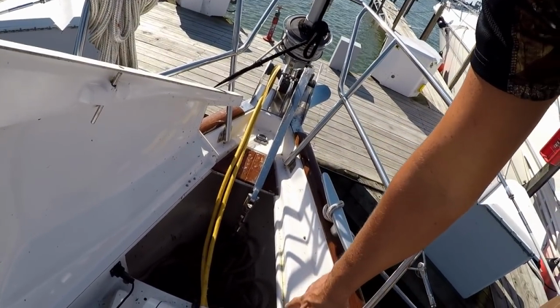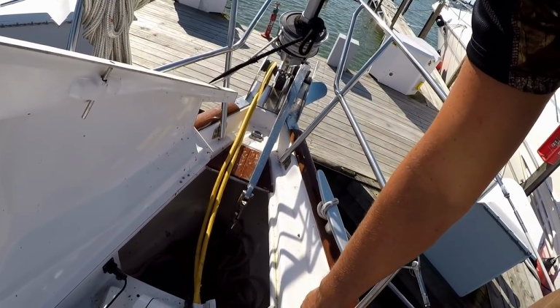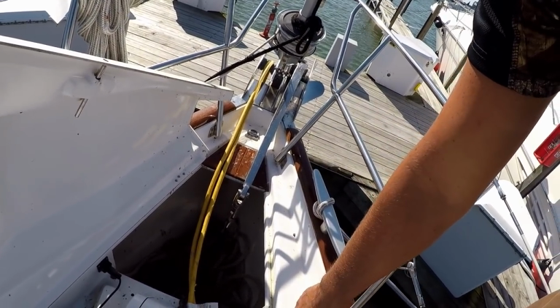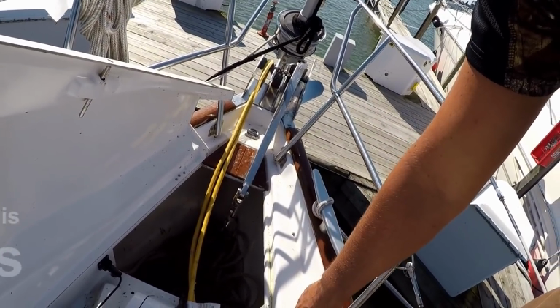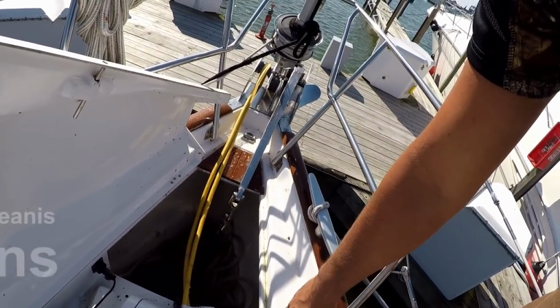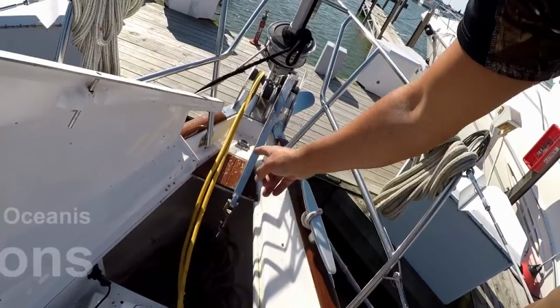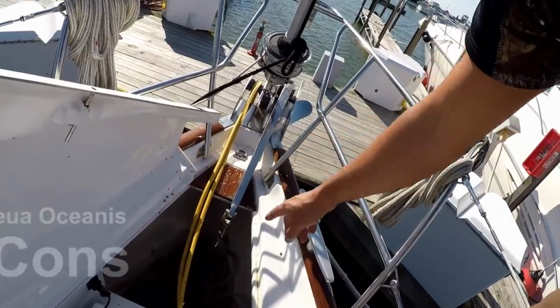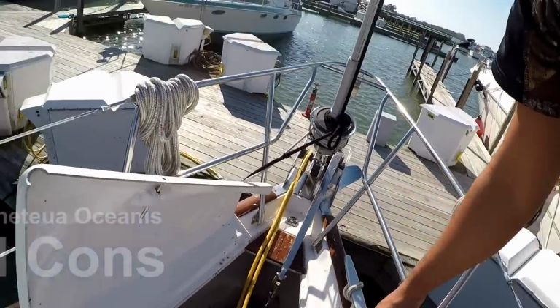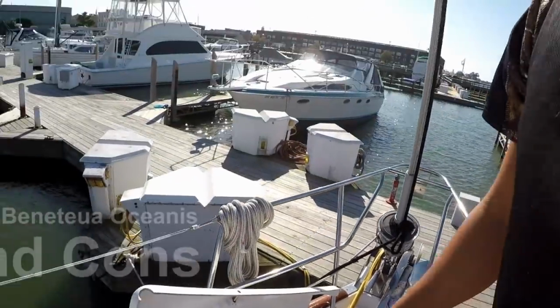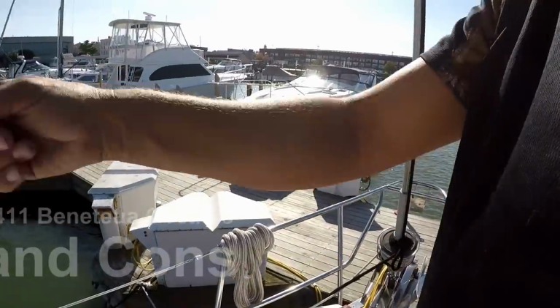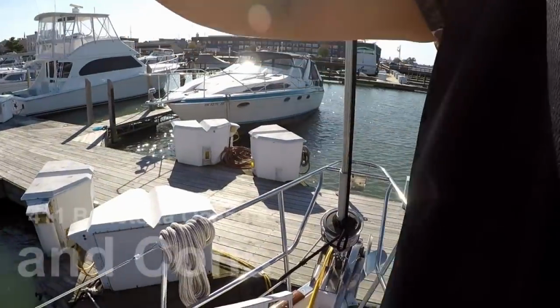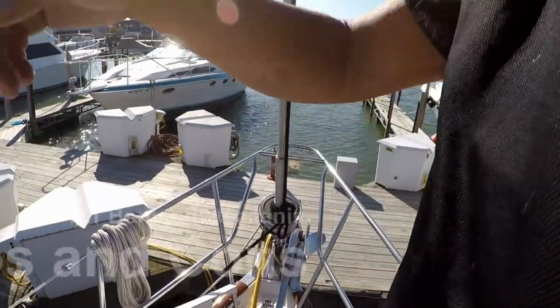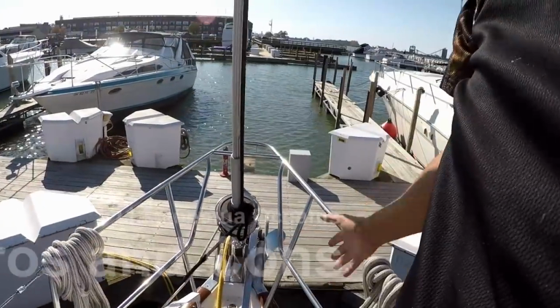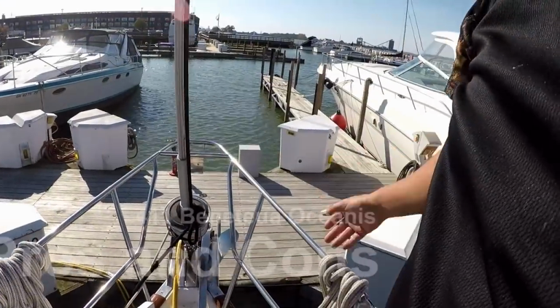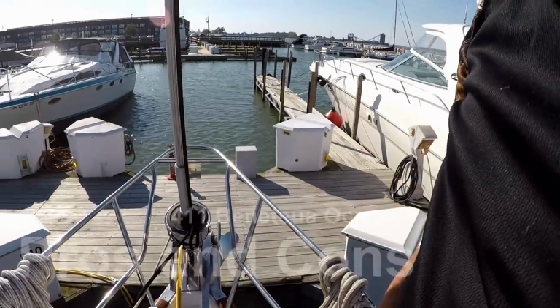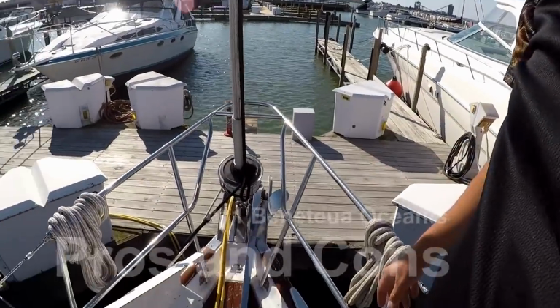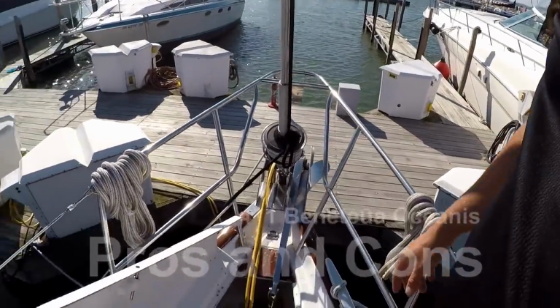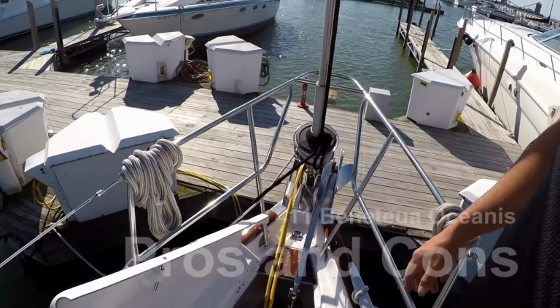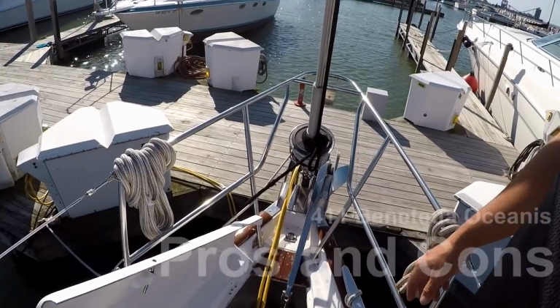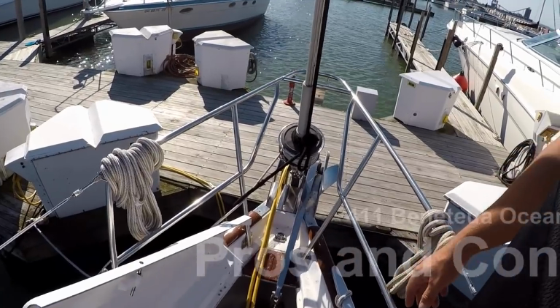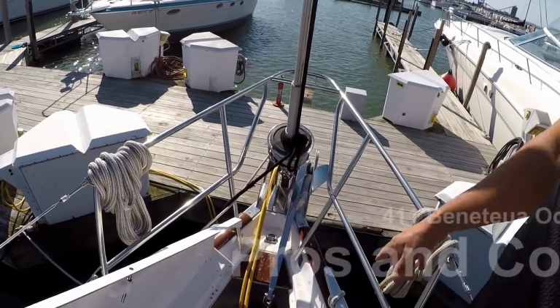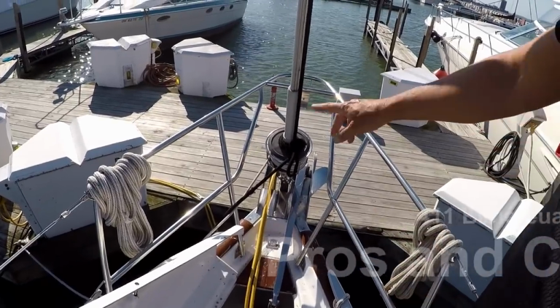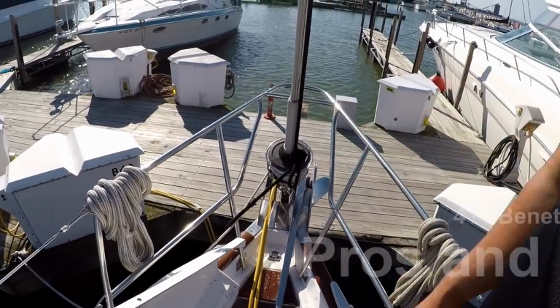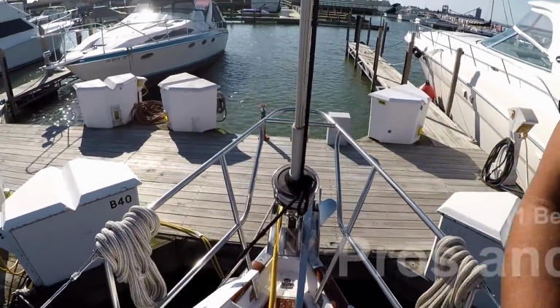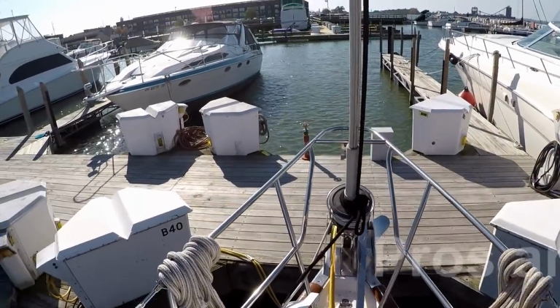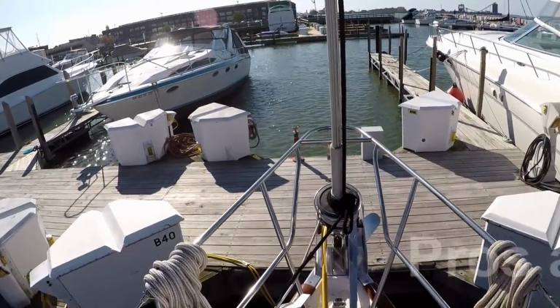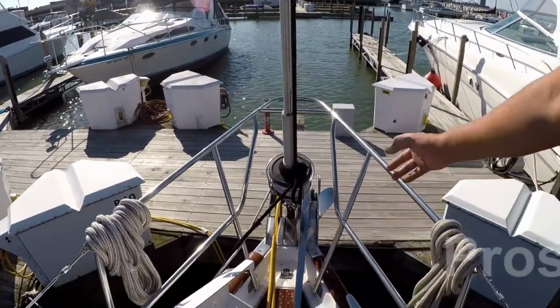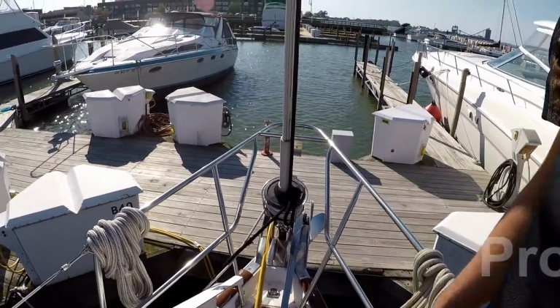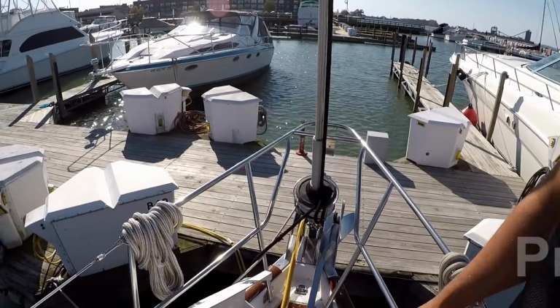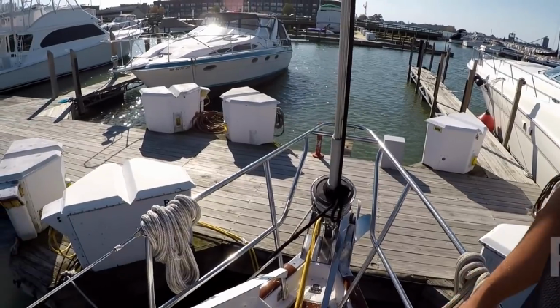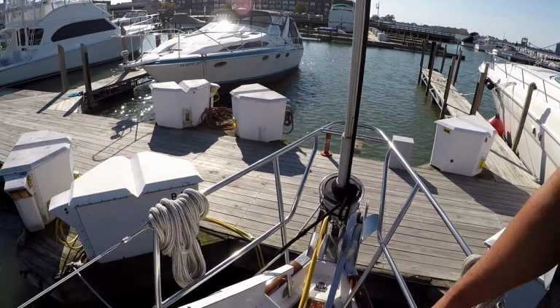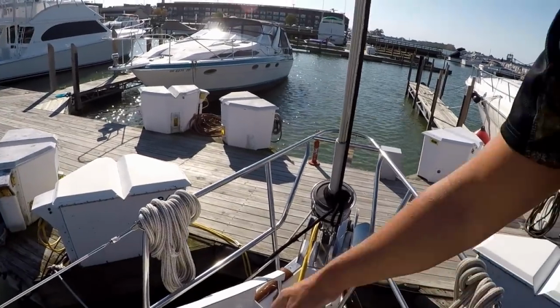You can plug in up here on the bow with your electric, or back on the stern. So depending on if you're sterned in at your dock or bowed in, you've got quick access to the electric. You don't have to string a line all the way across your boat or down the dock.